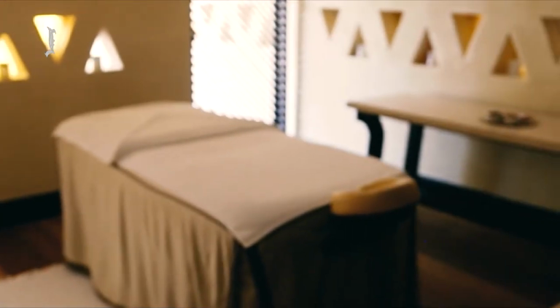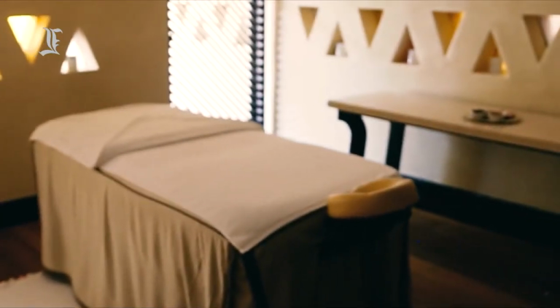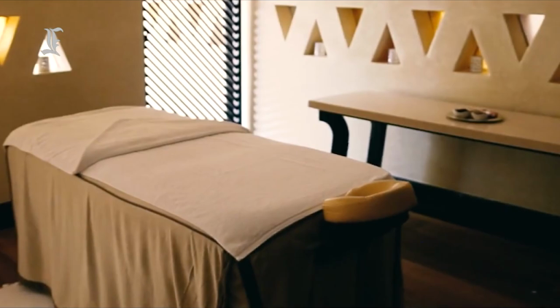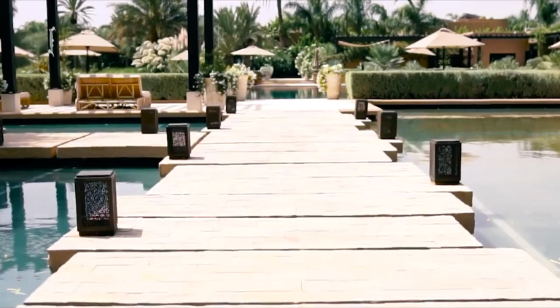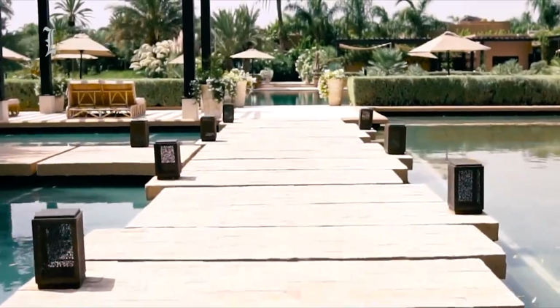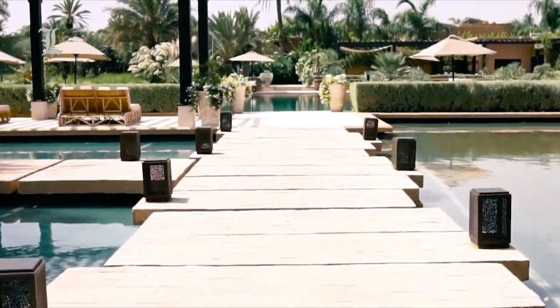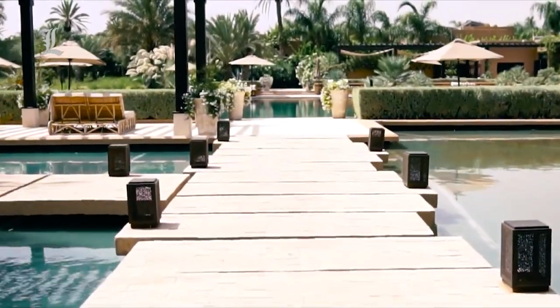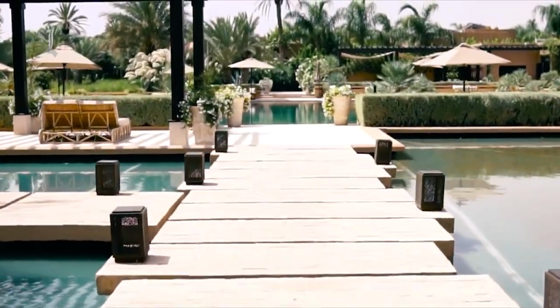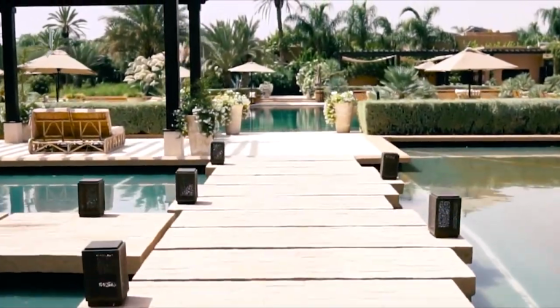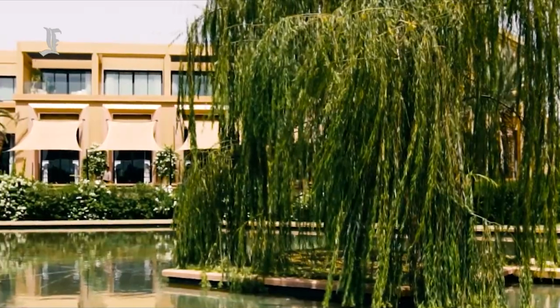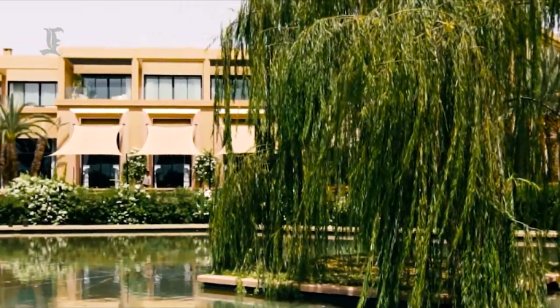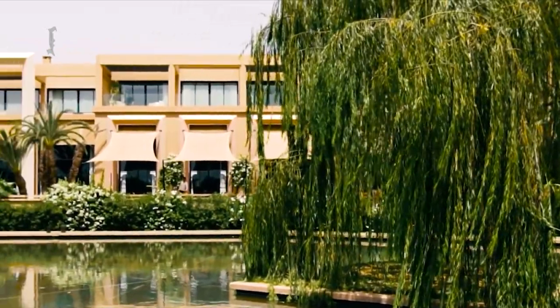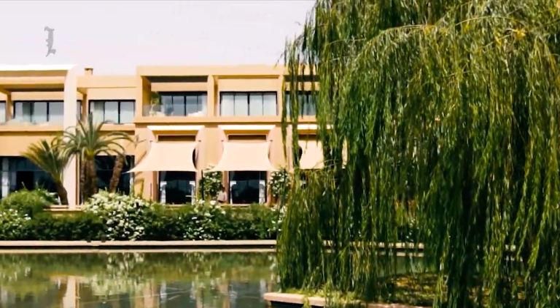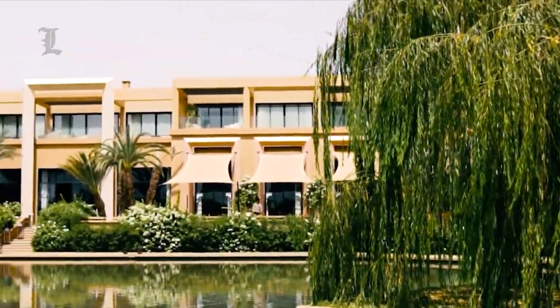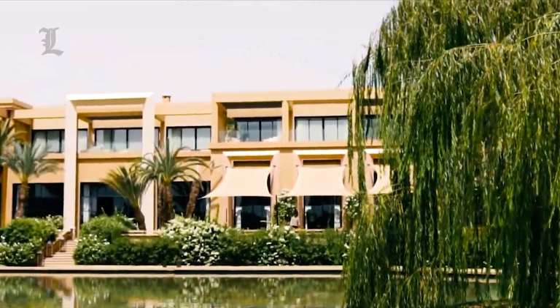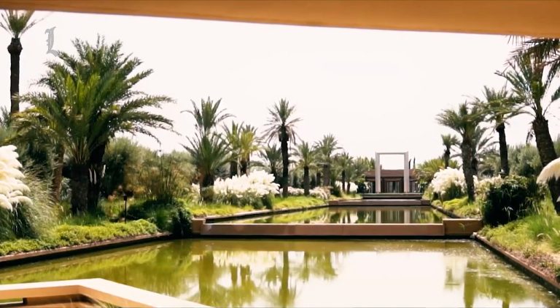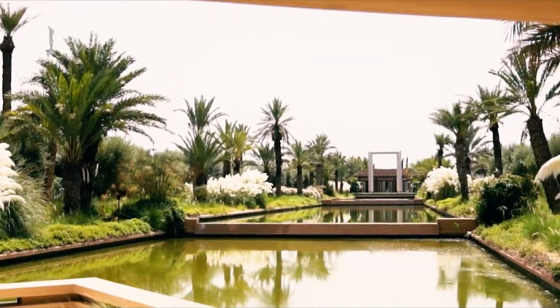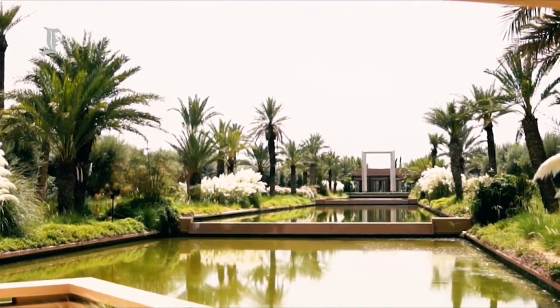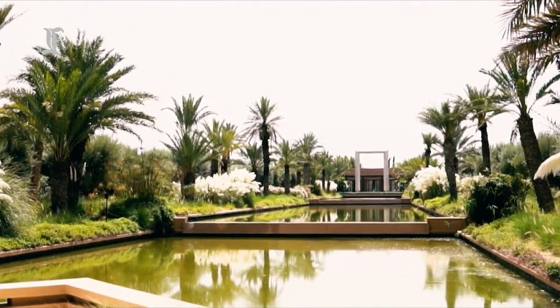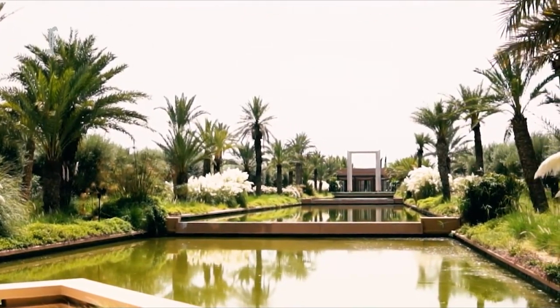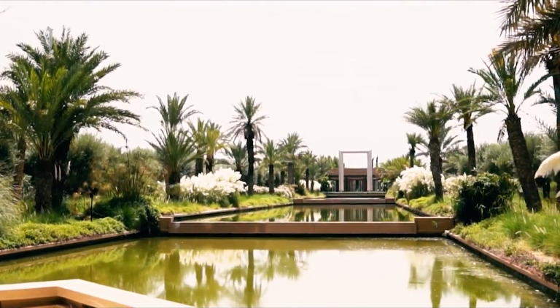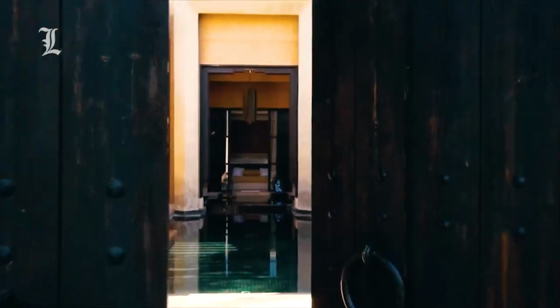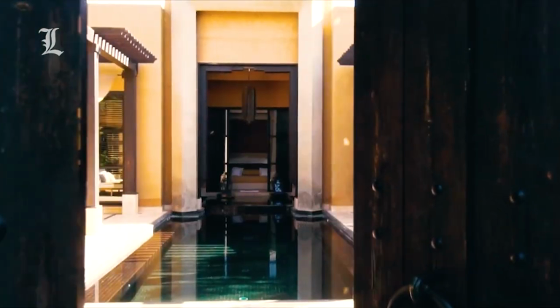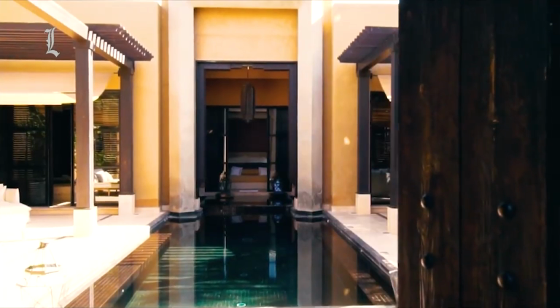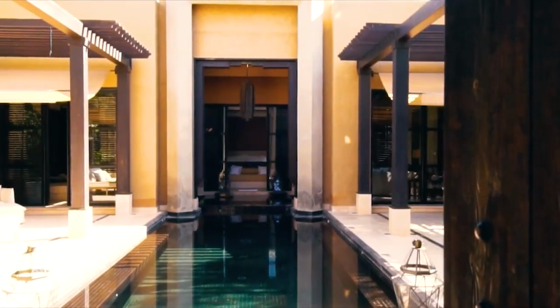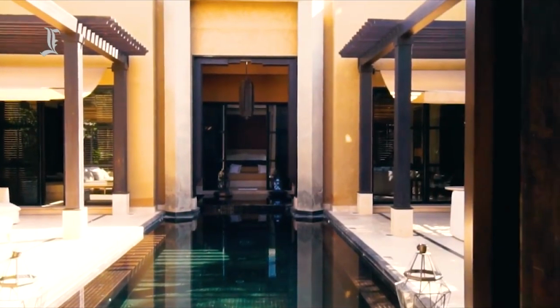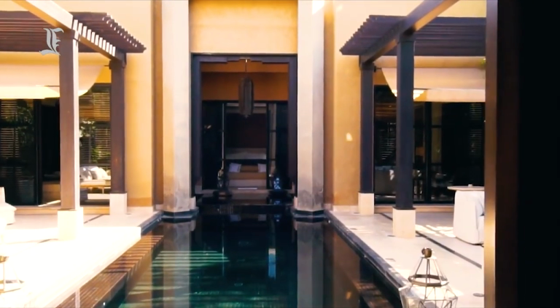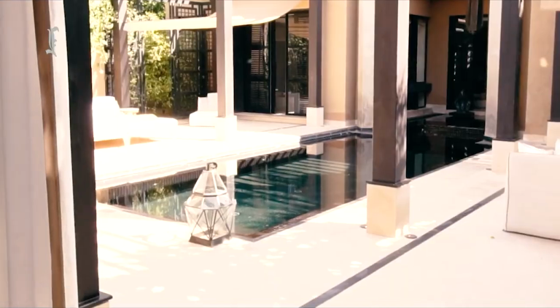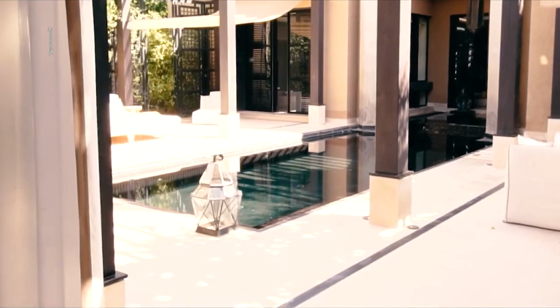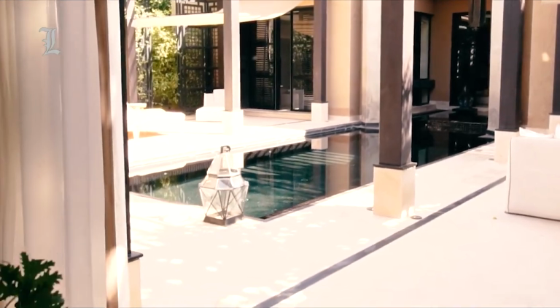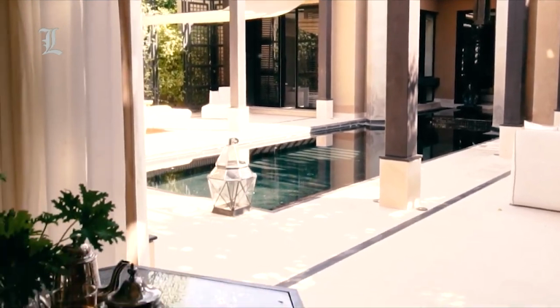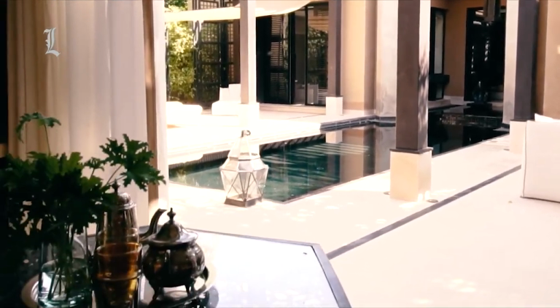And flowers — flowers everywhere. Neon pink bougainvillea tumbling with abandon down every wall, blousy bushes of jasmine scenting the evening air, and a different type of fragrant rose running riot in front of each villa.